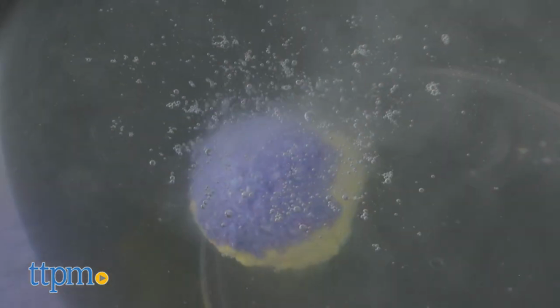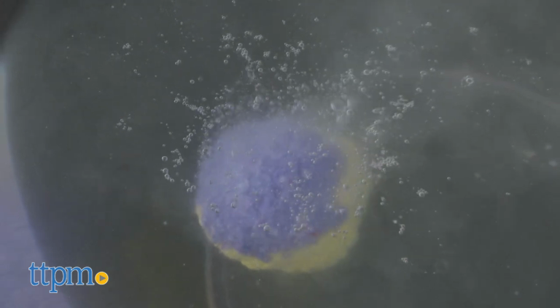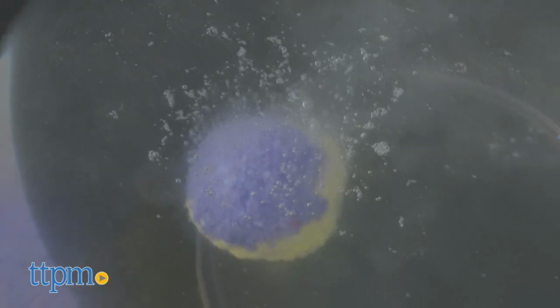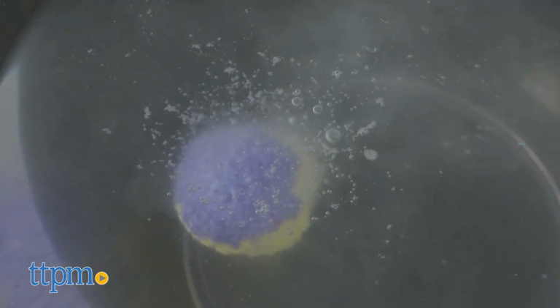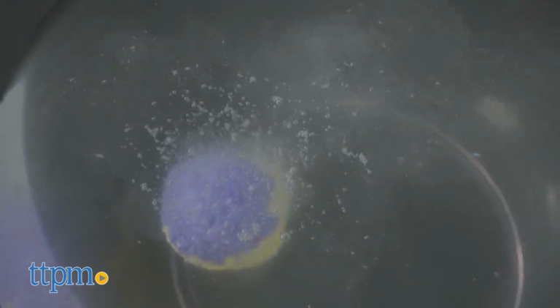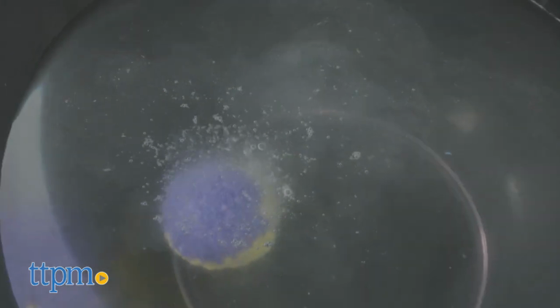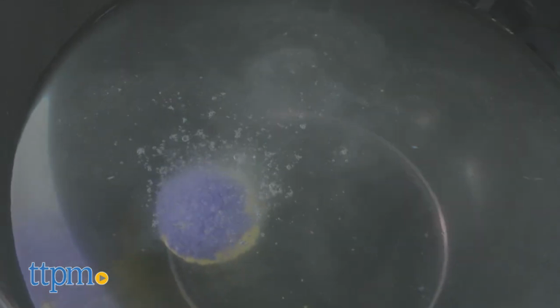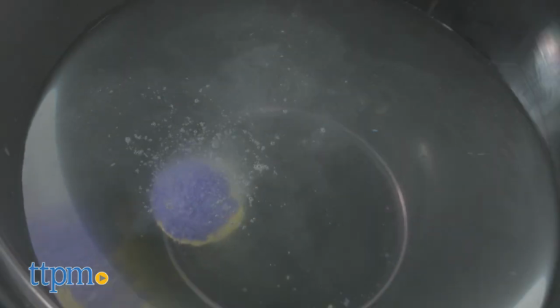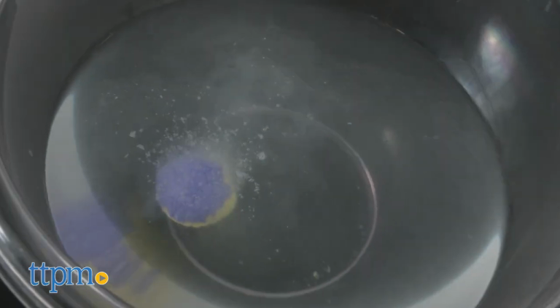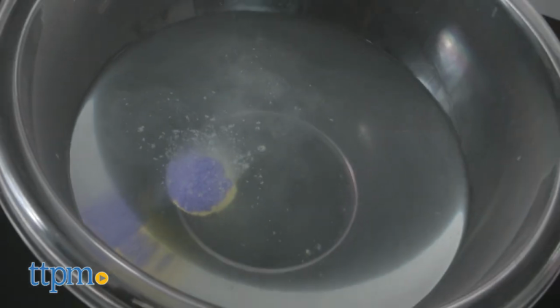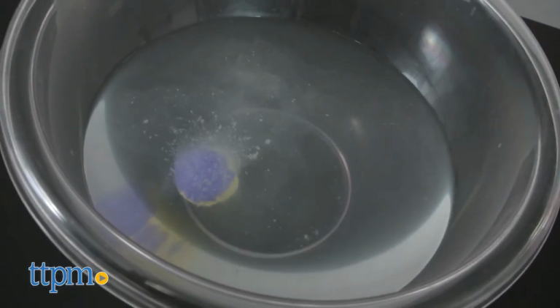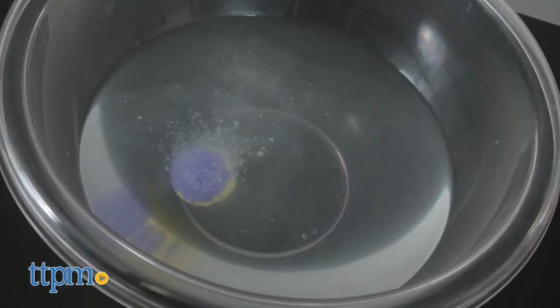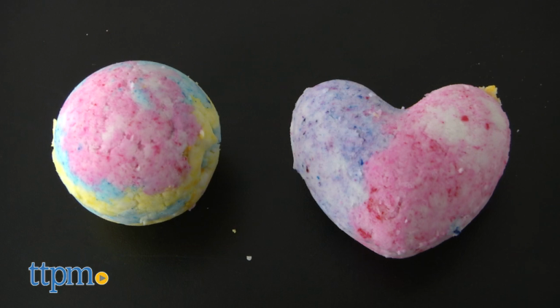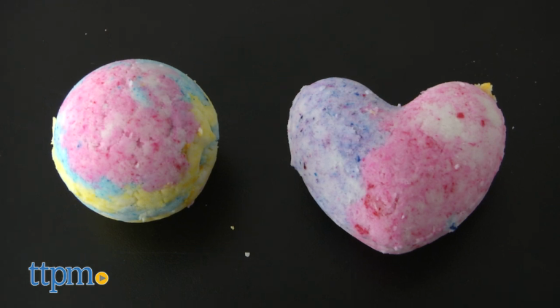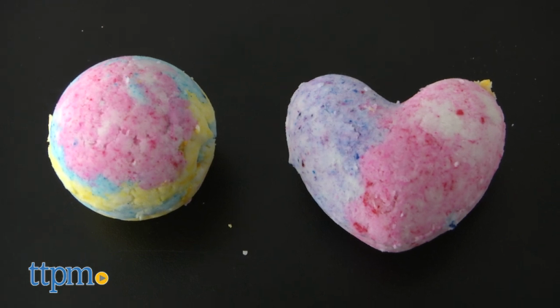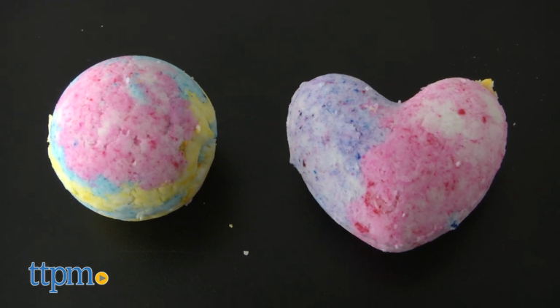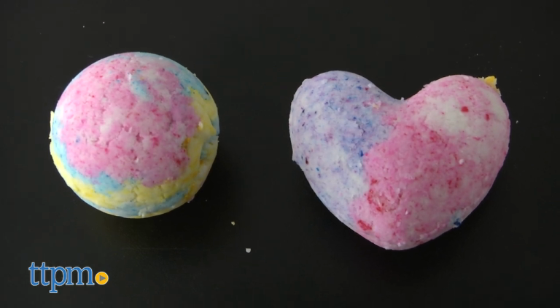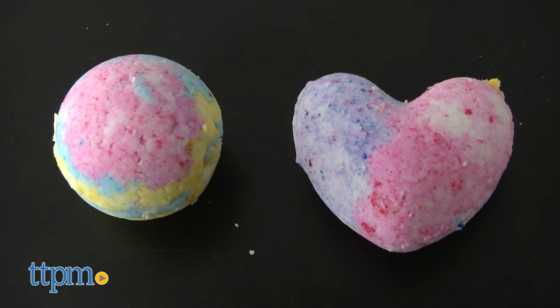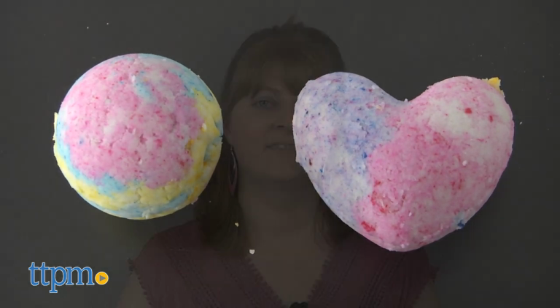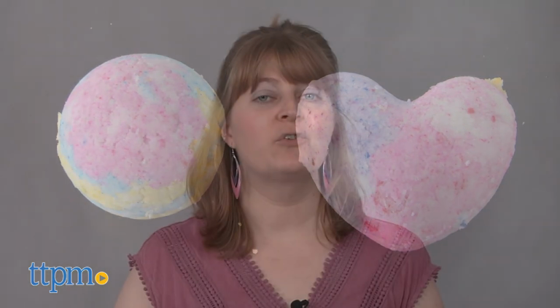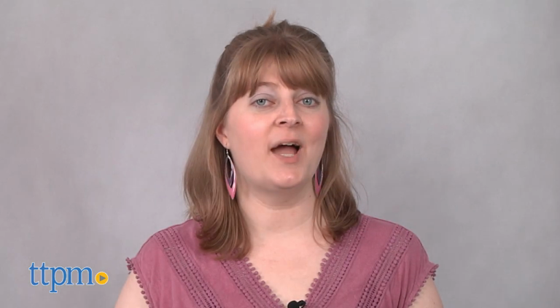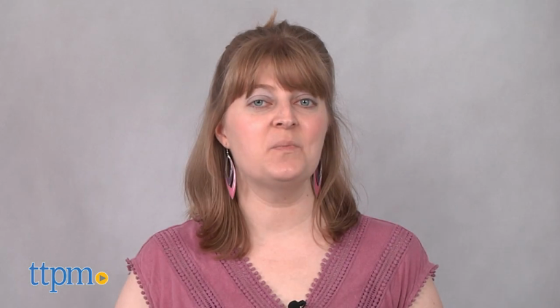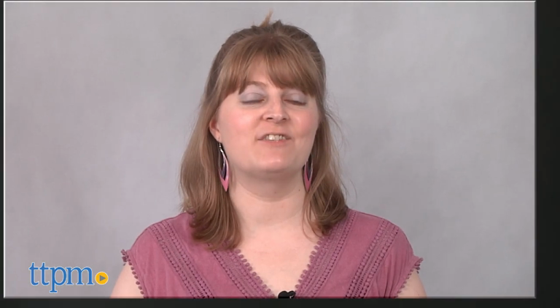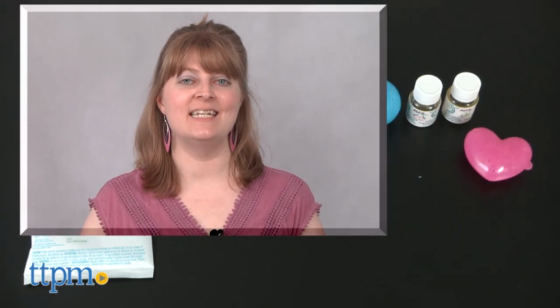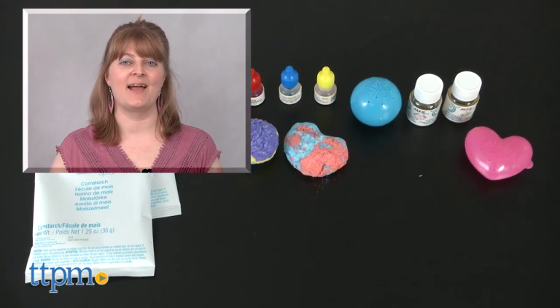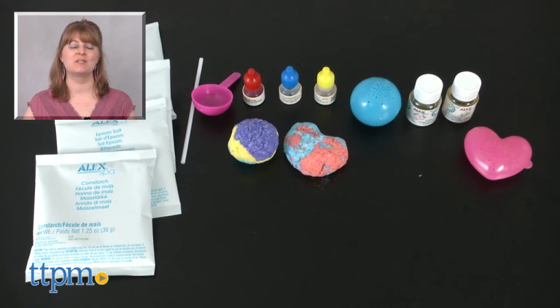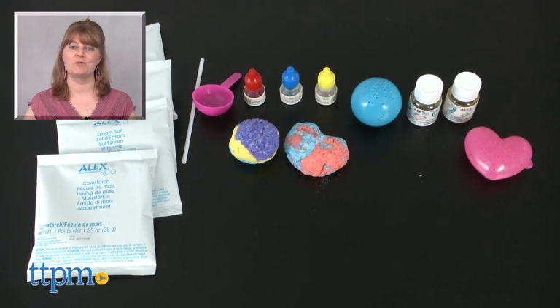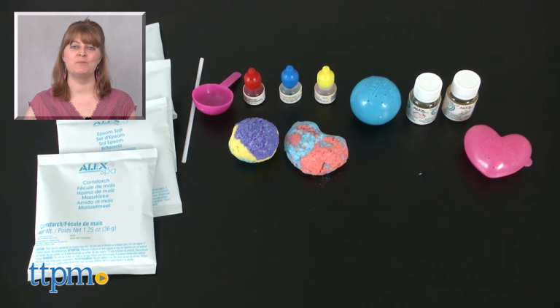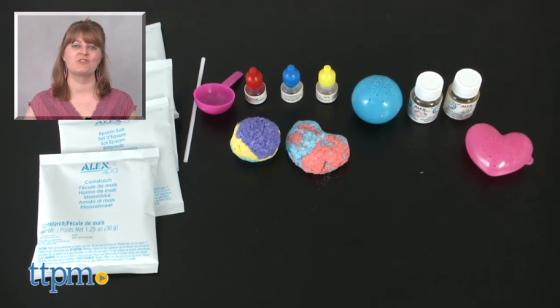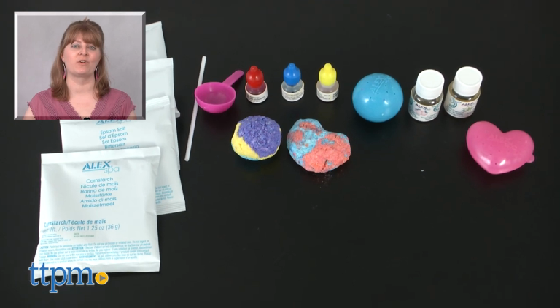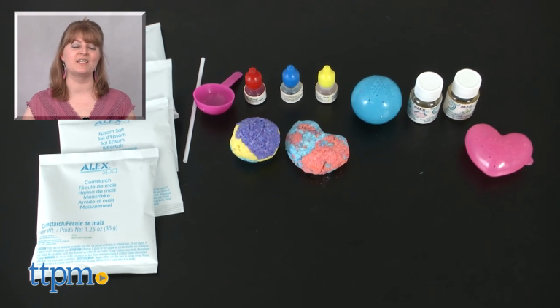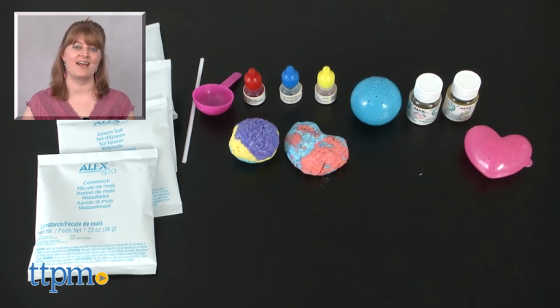They get nice and fizzy in the water, they smell good, and kids will like that they've made the bath bombs themselves. These would also be fun to package up and give to friends. For where to buy and current prices, visit TTPM and subscribe to our YouTube channel for more reviews every day.